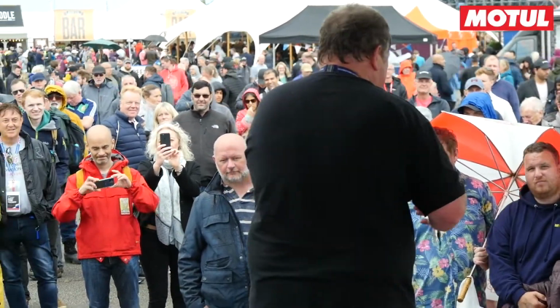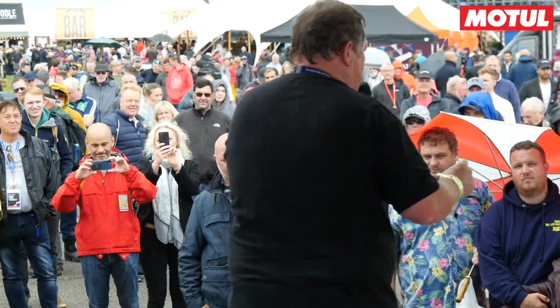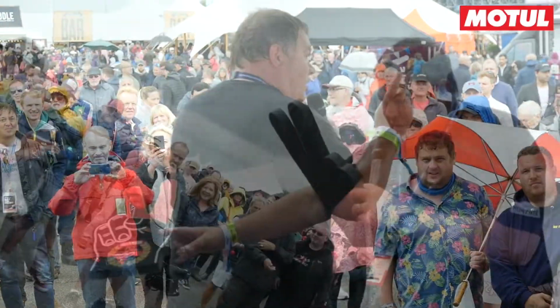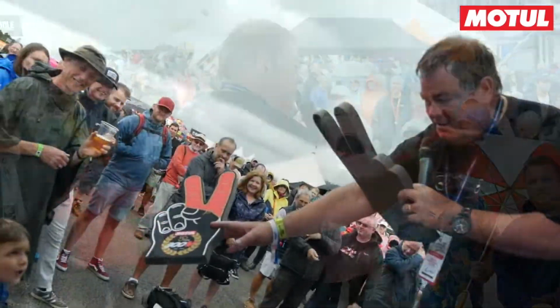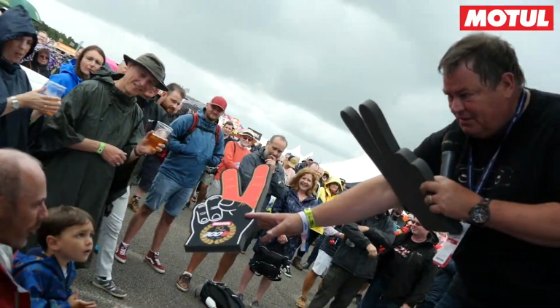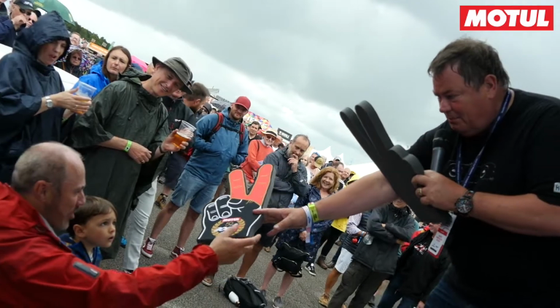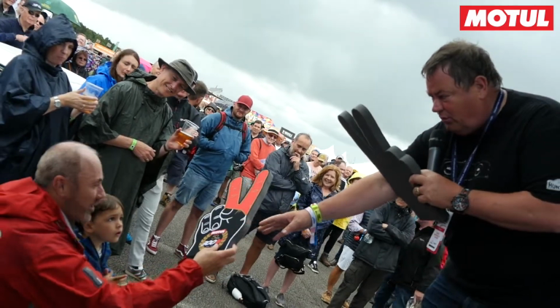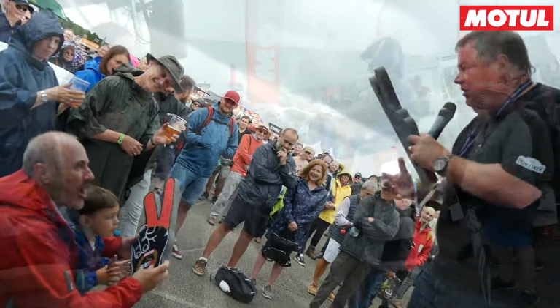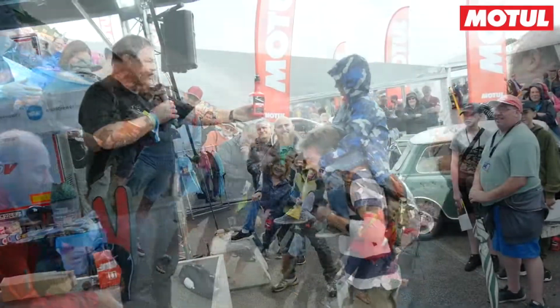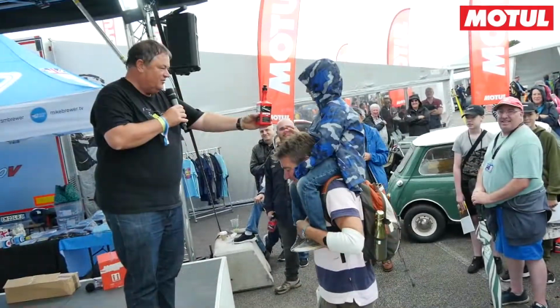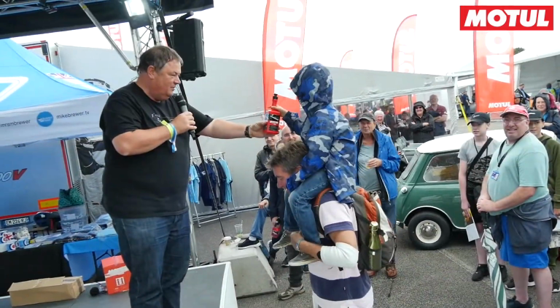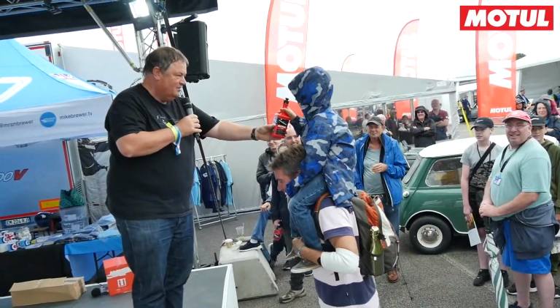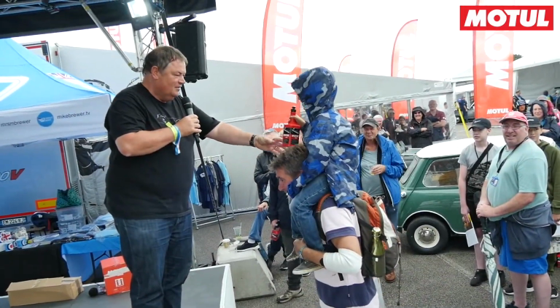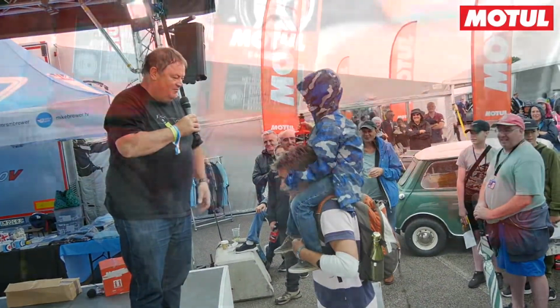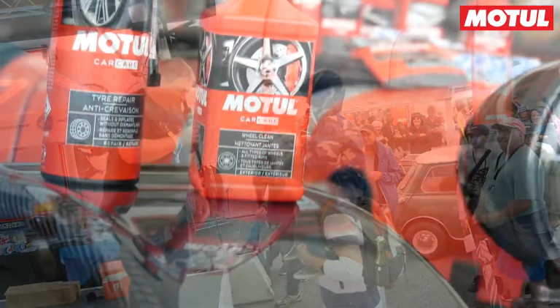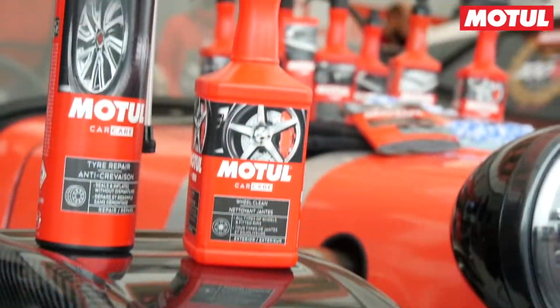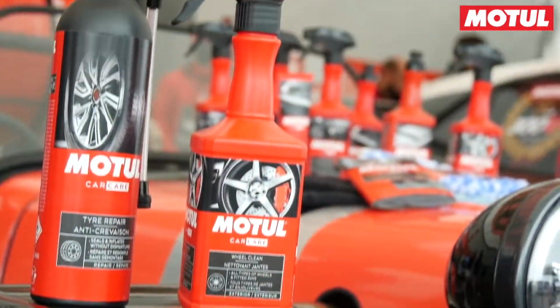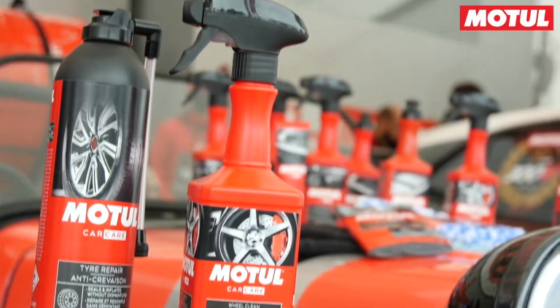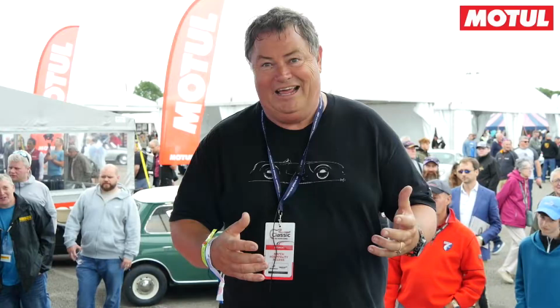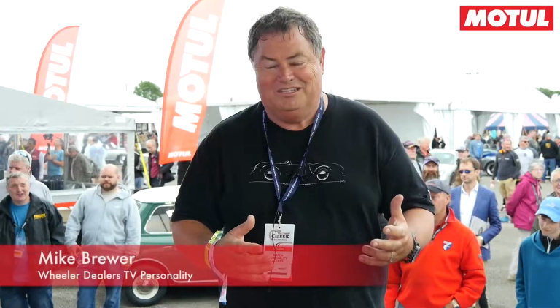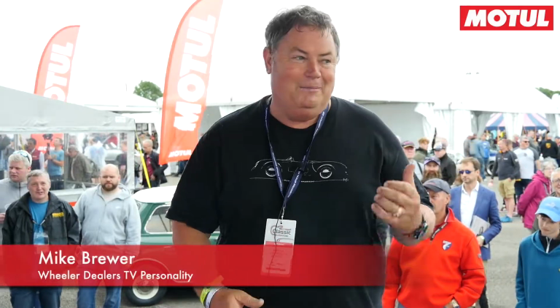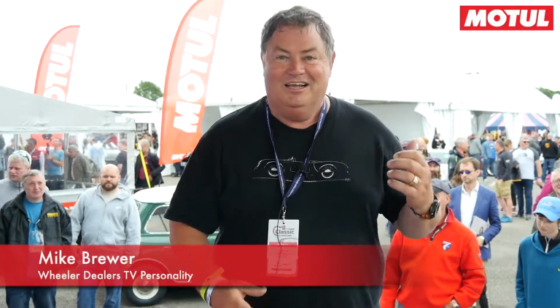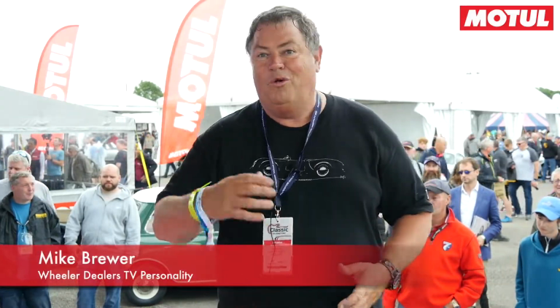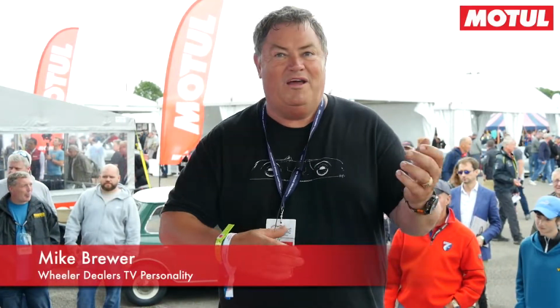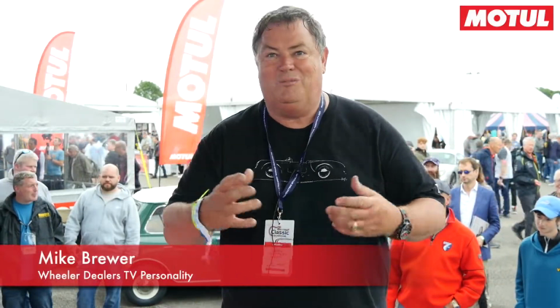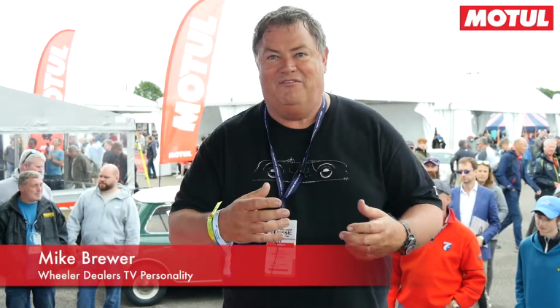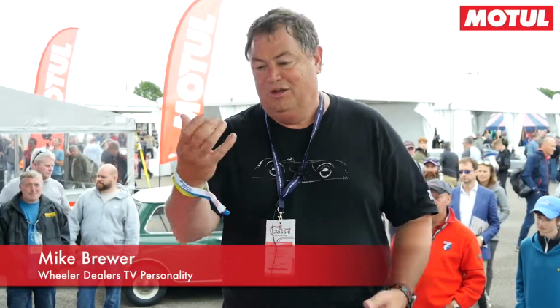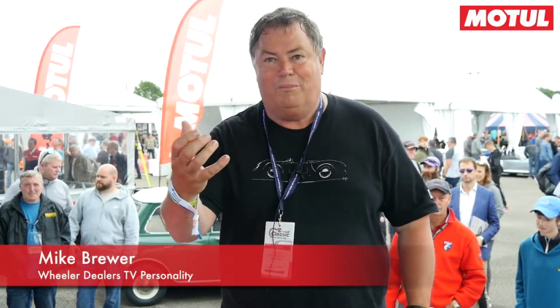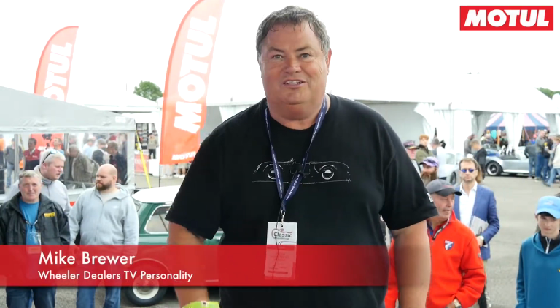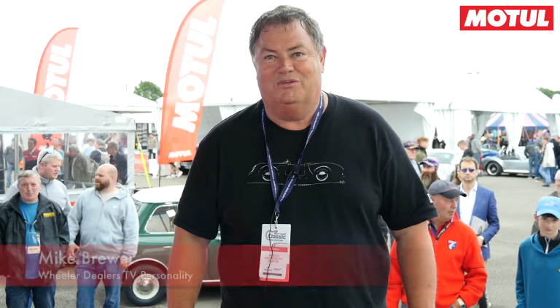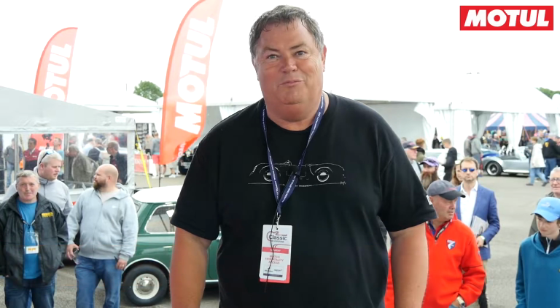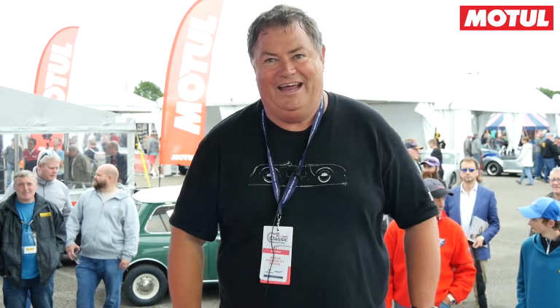The lovely chaps next door at Motul have given me some car care products and keyrings to give away to the audience, and that's really helped — they're all going away with a big smile on their face with a product as well, so it's been really handy.